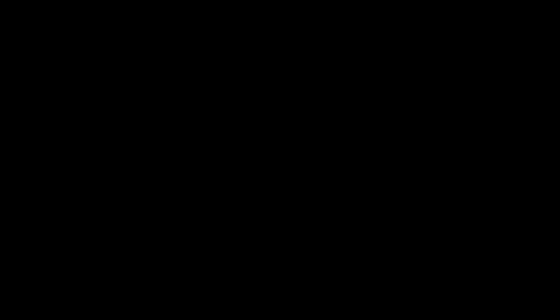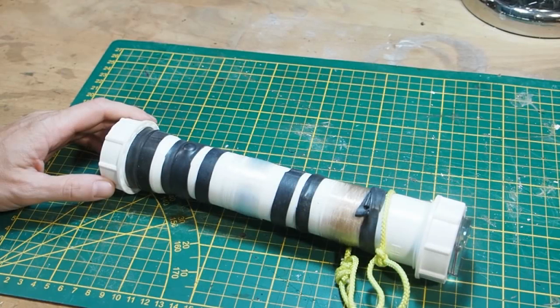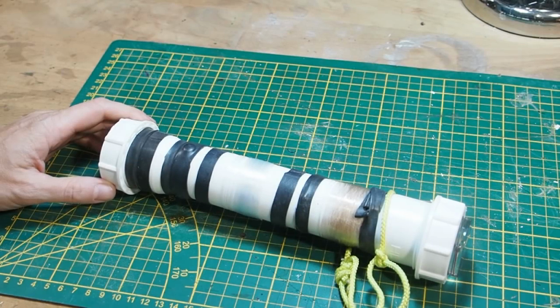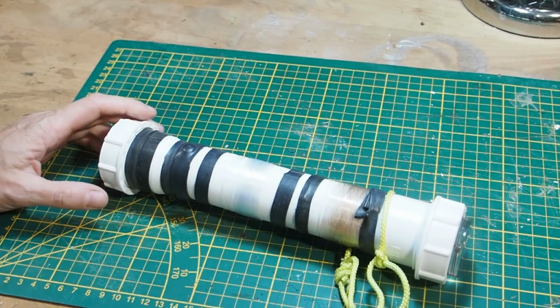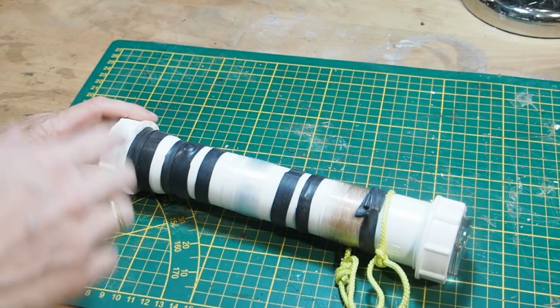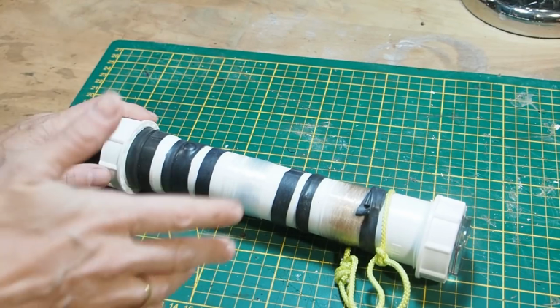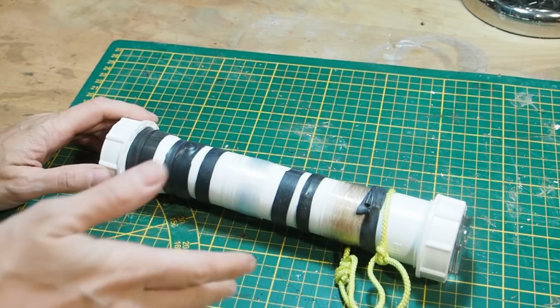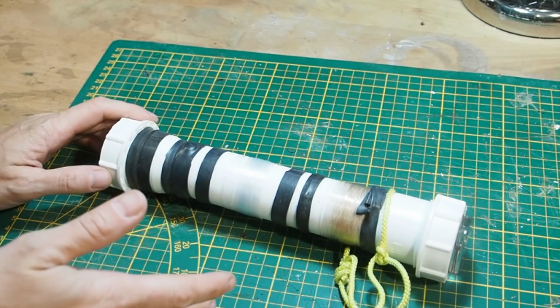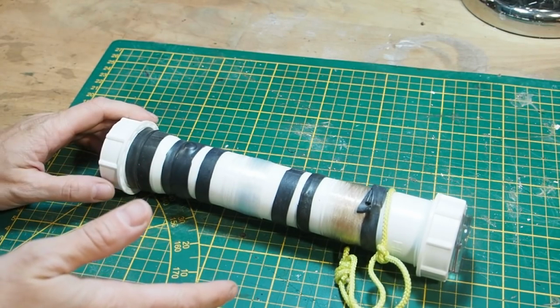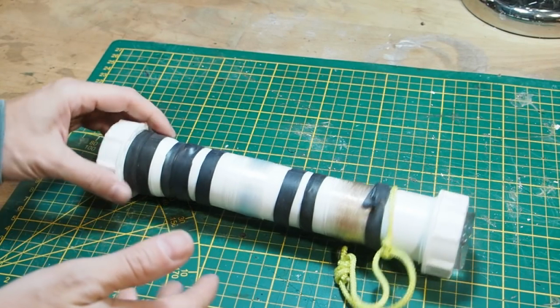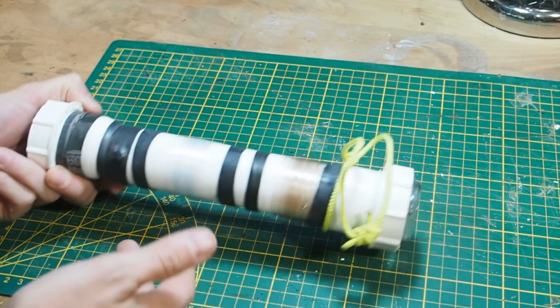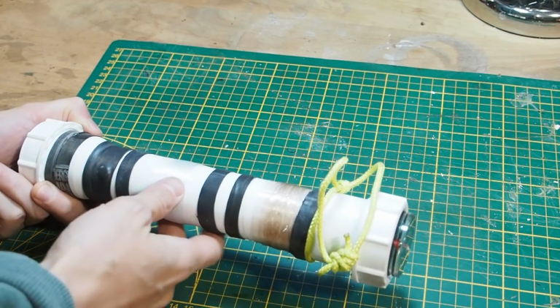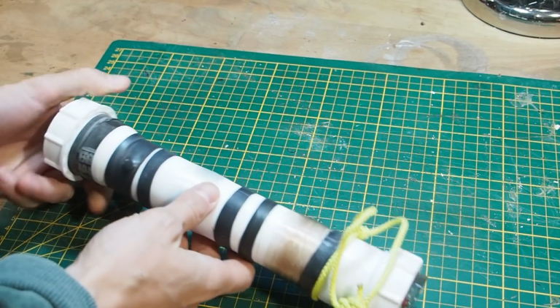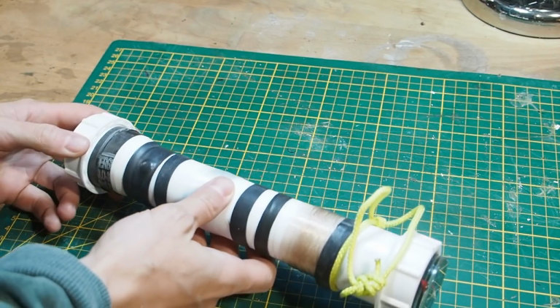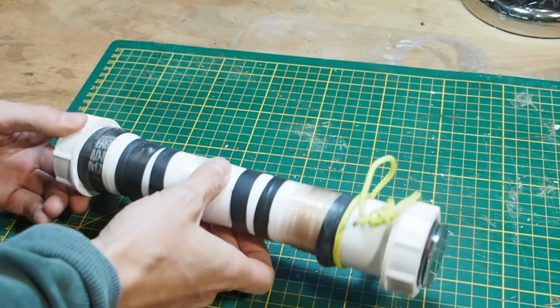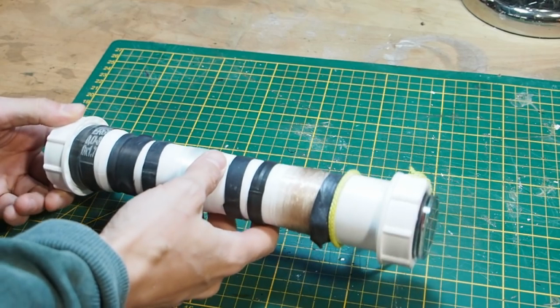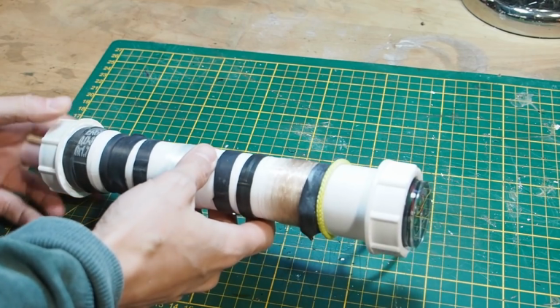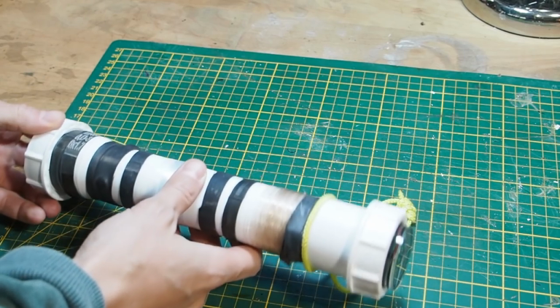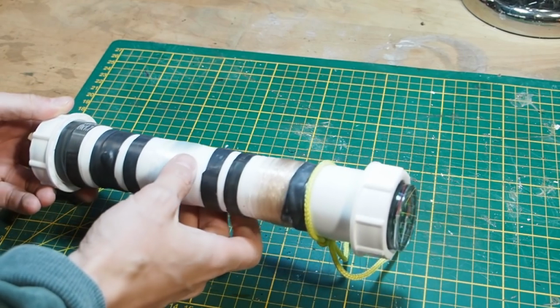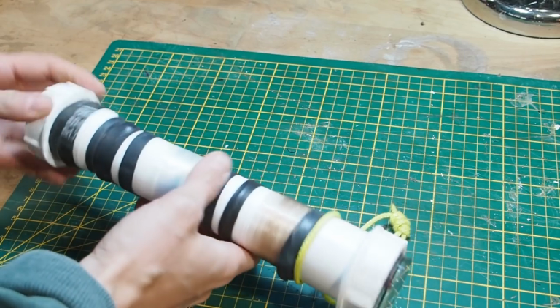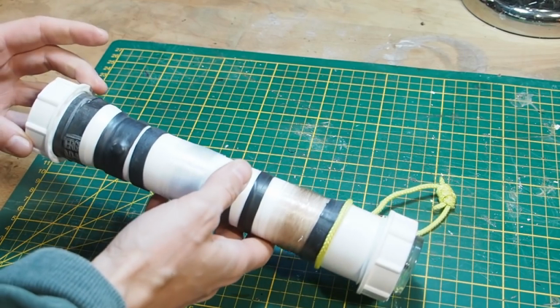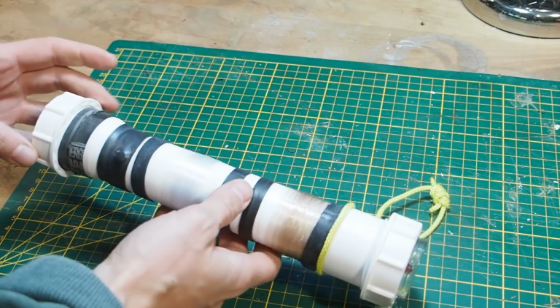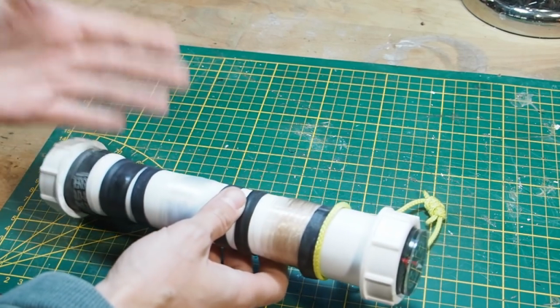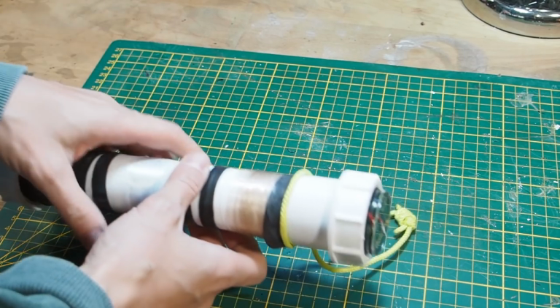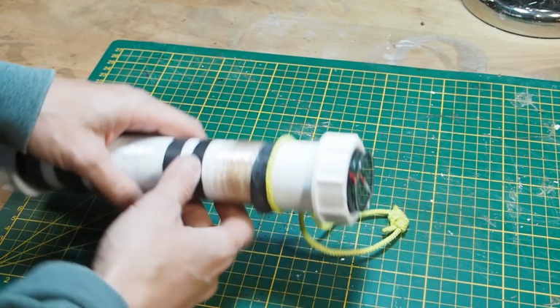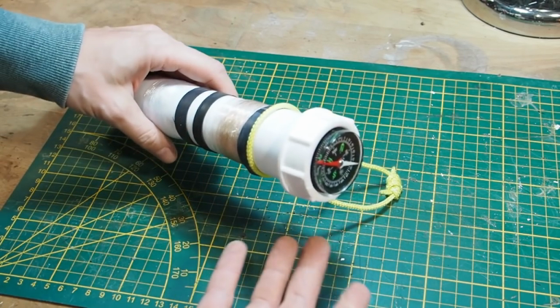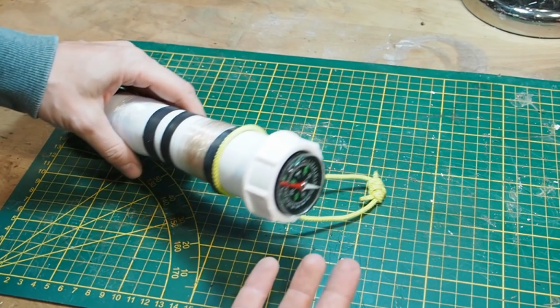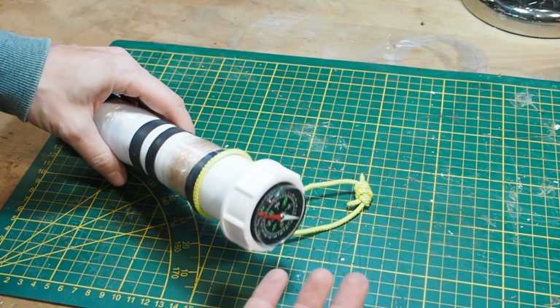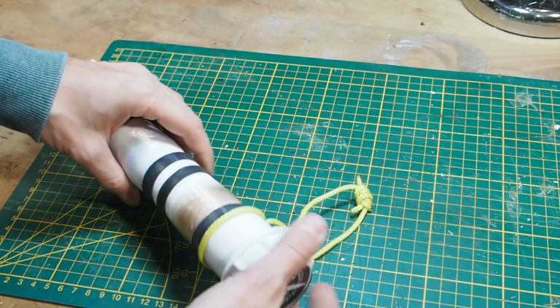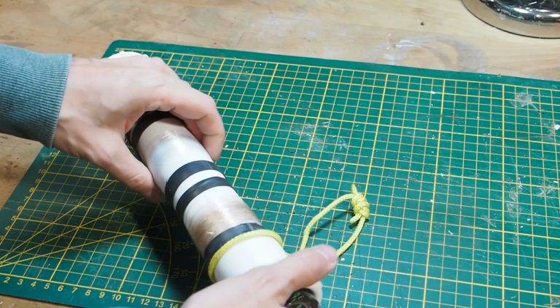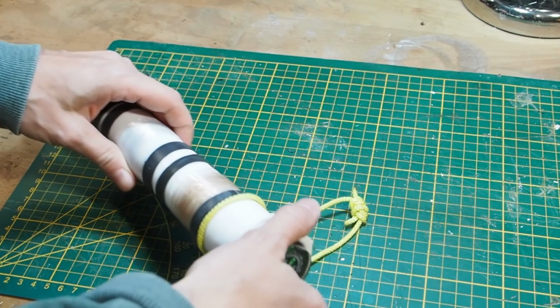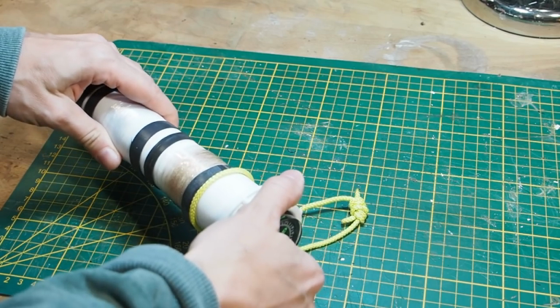Hey guys, how are you doing? Today I want to make a primitive fishing kit. This is a fishing kit that I made a couple of months ago and it's a really good kit, but it's almost completely made from plastic.